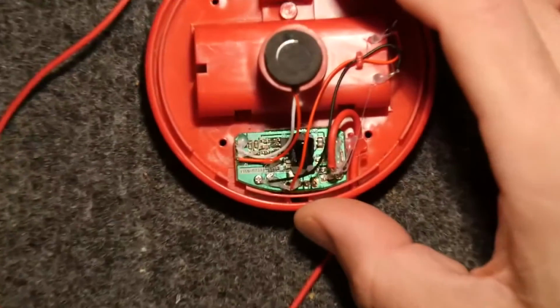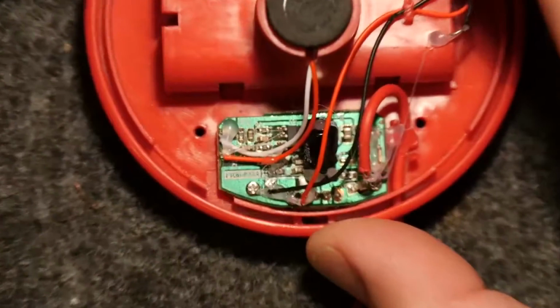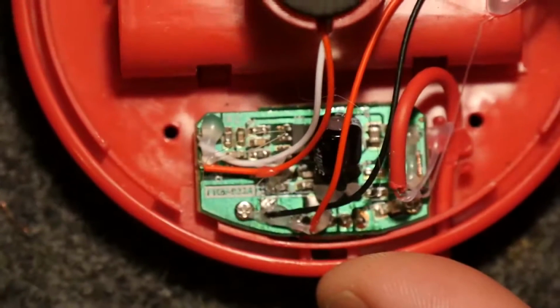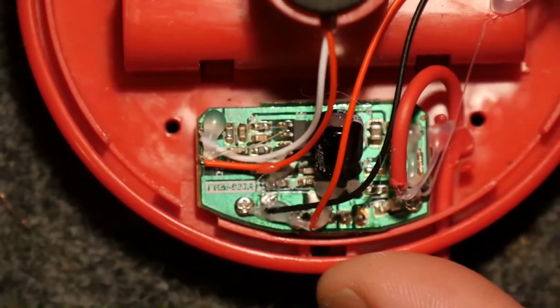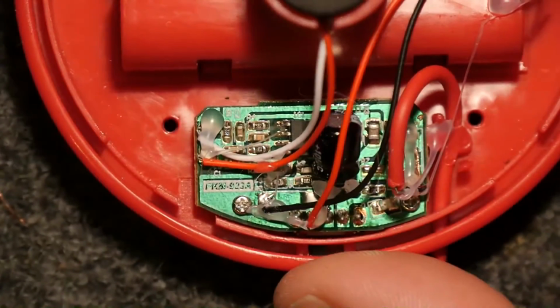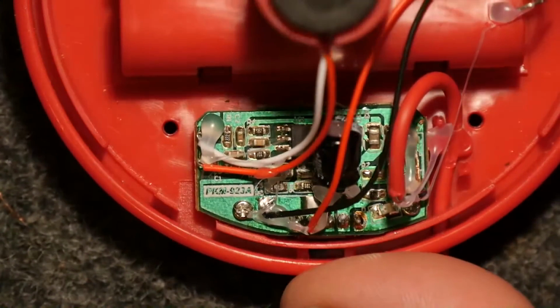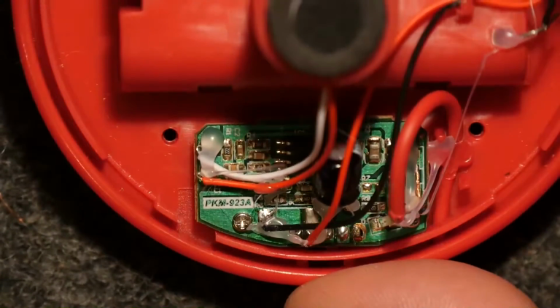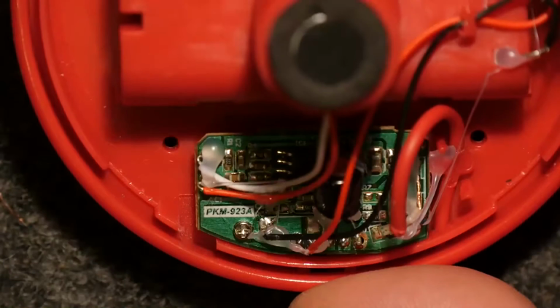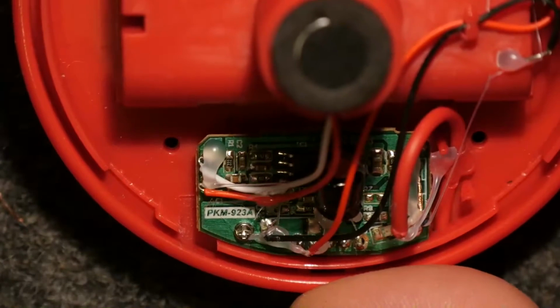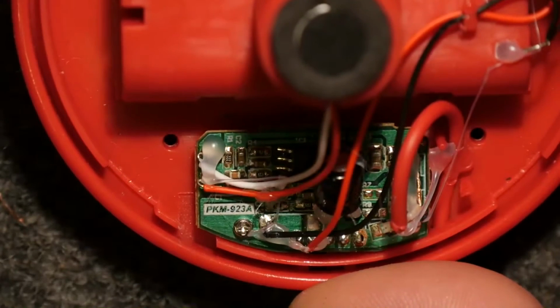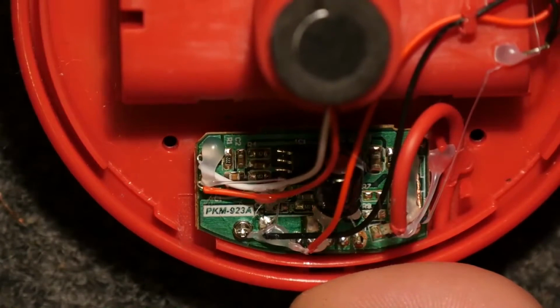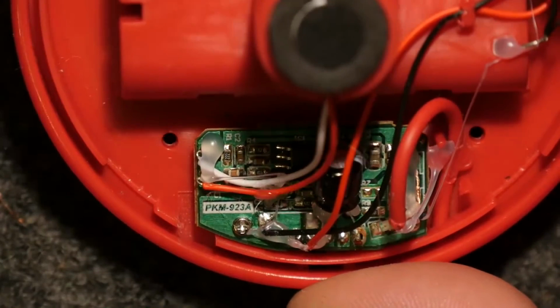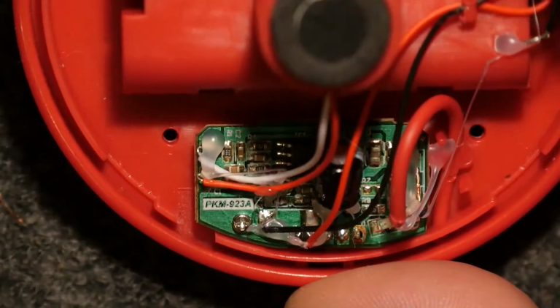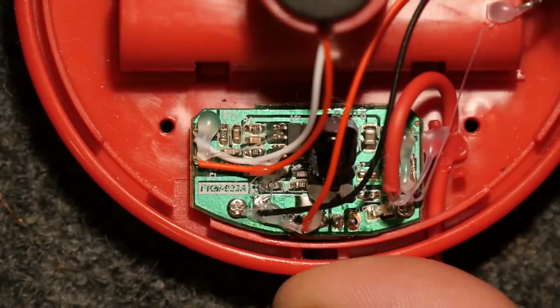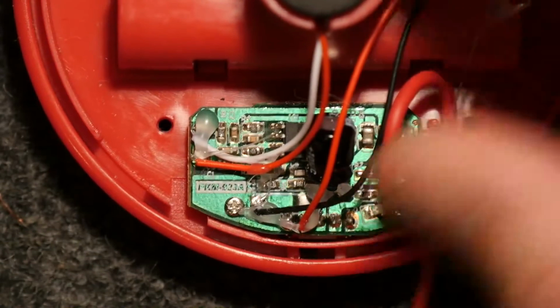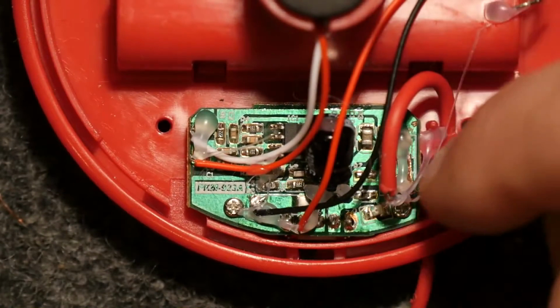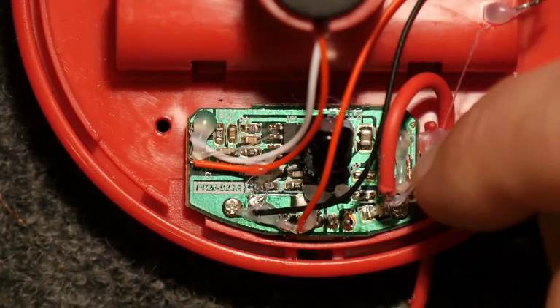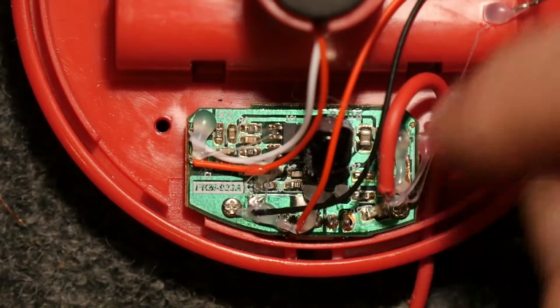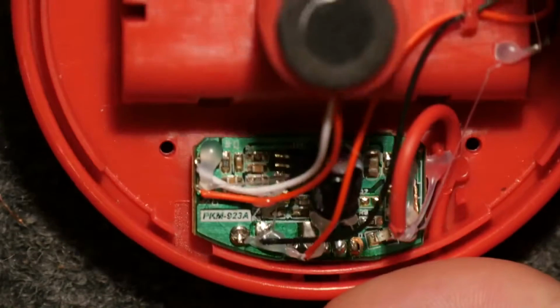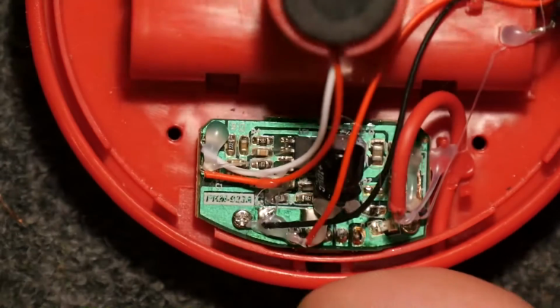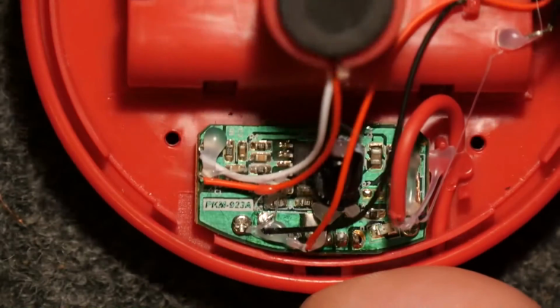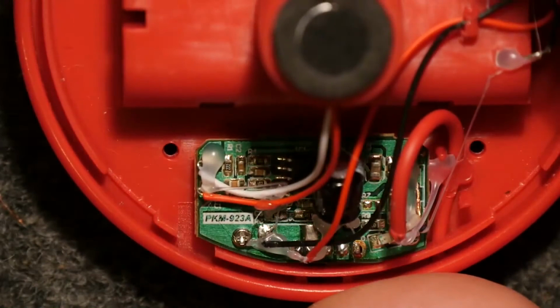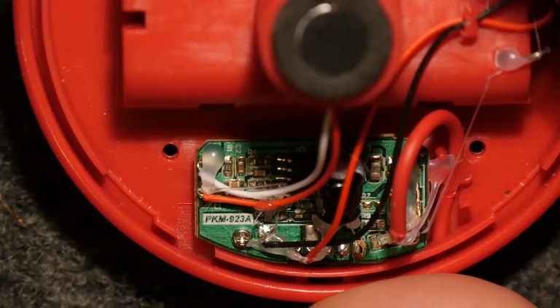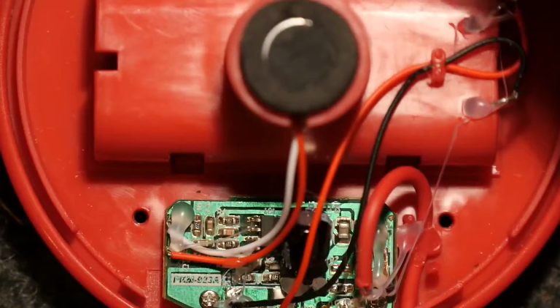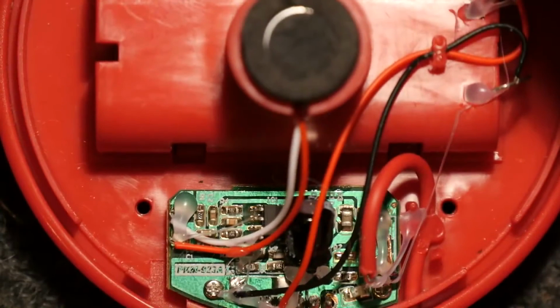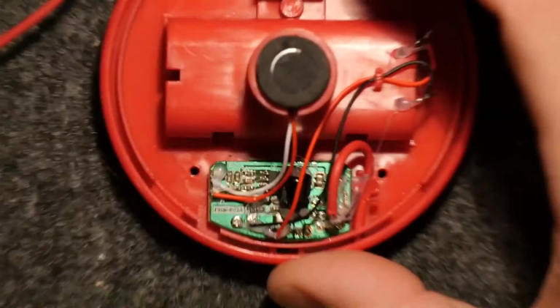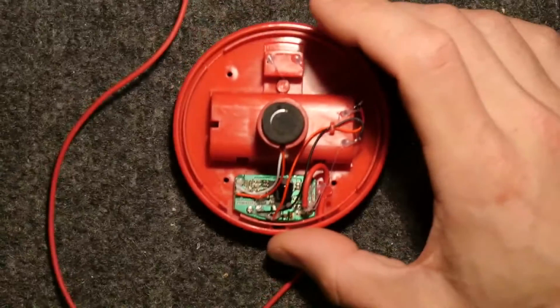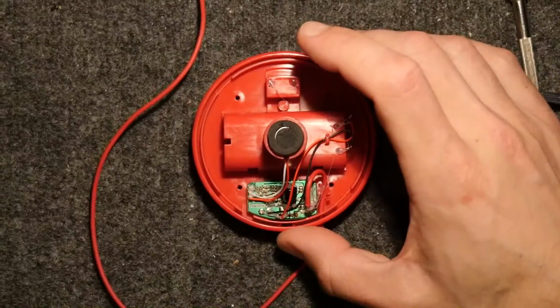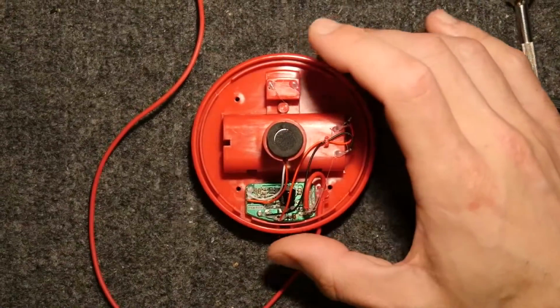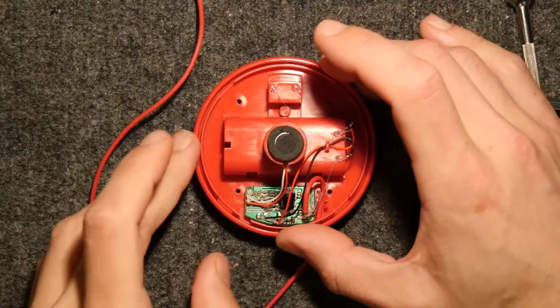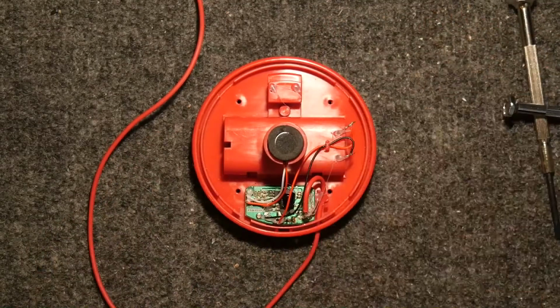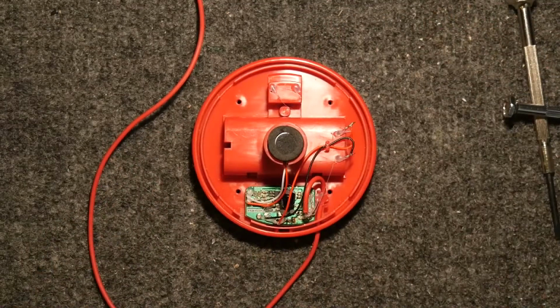There's something else here — look. A PKM 923A. Maybe this board's available elsewhere. Thank you for watching.